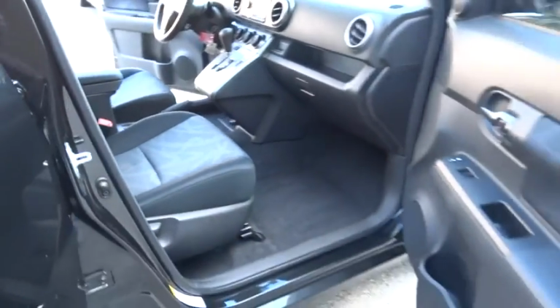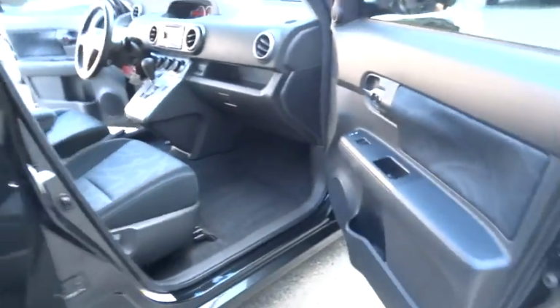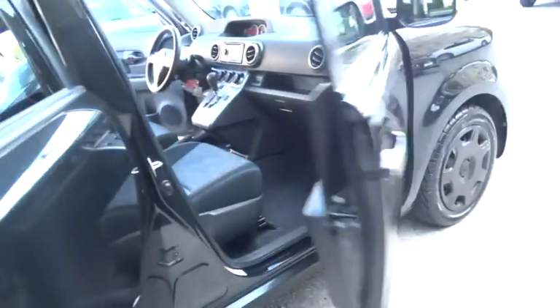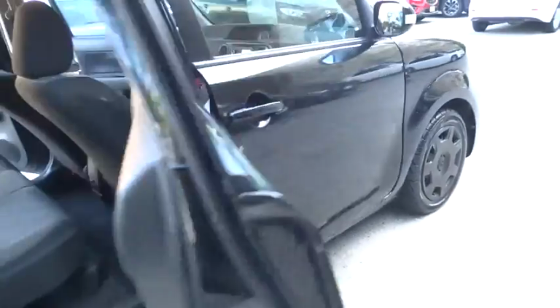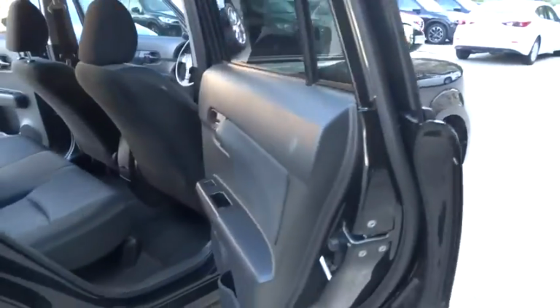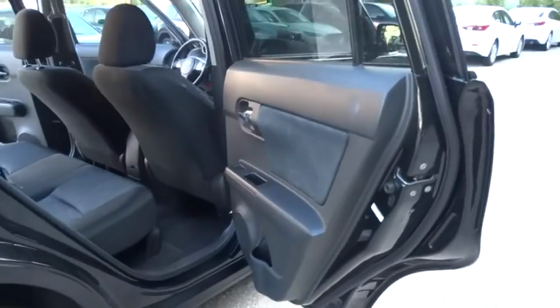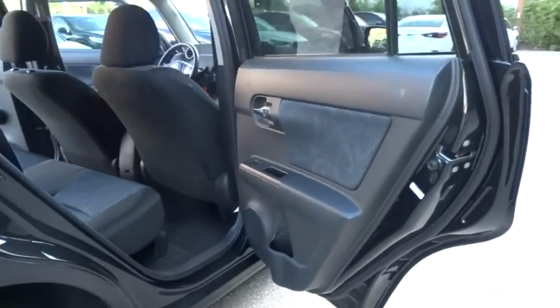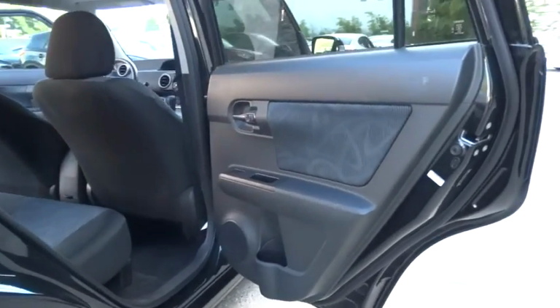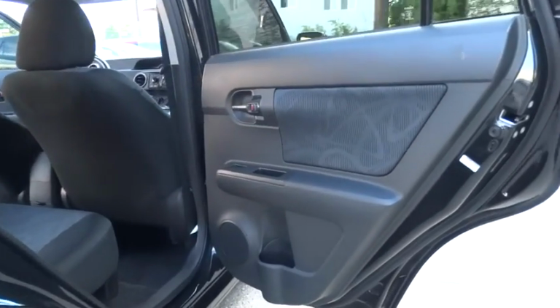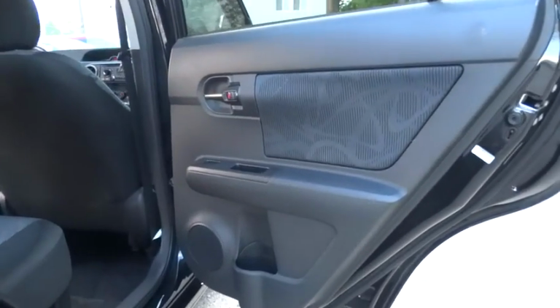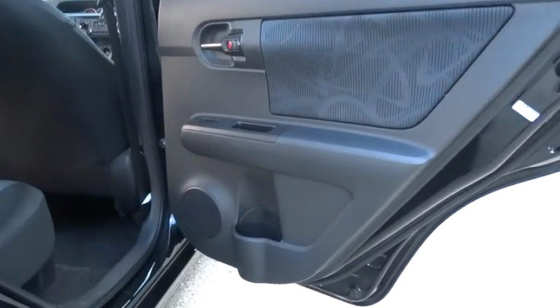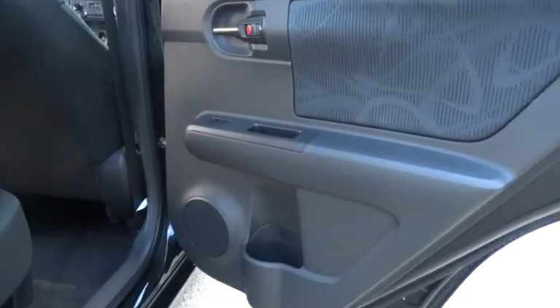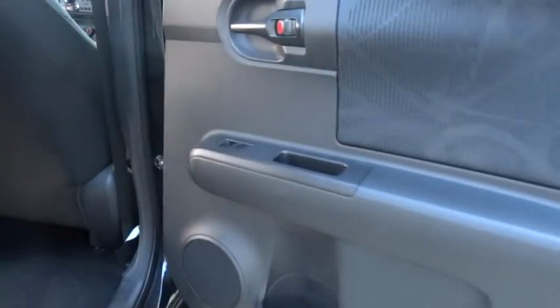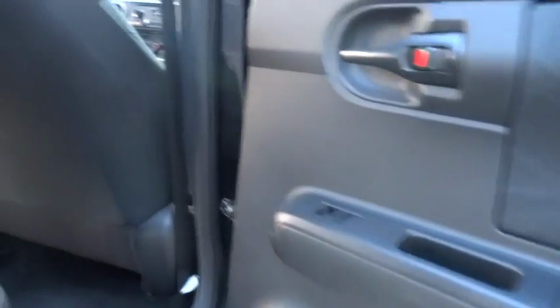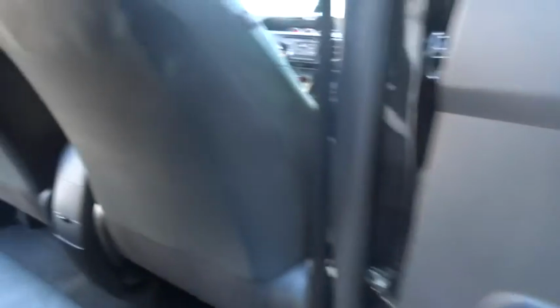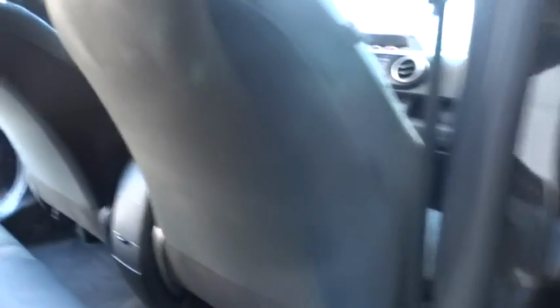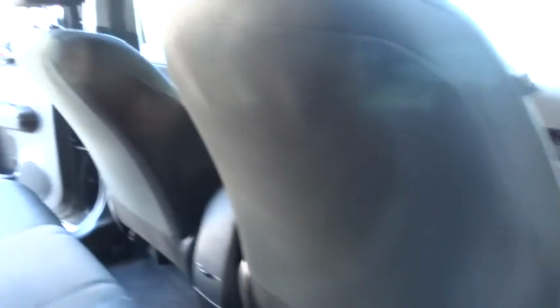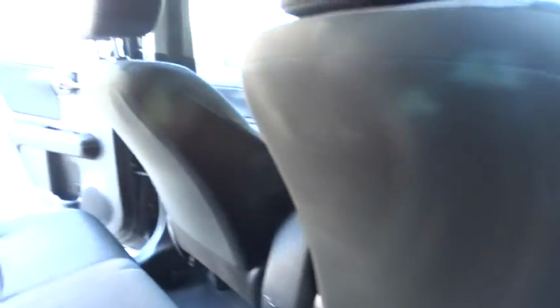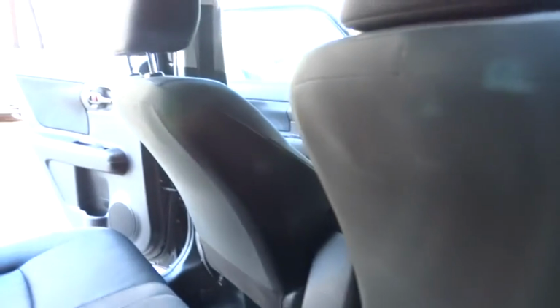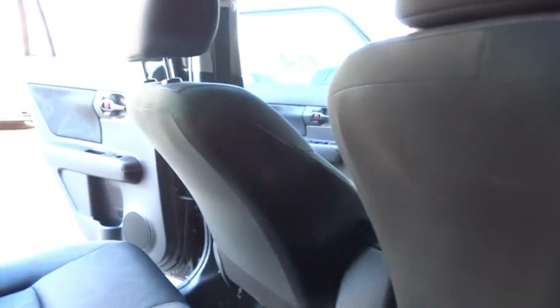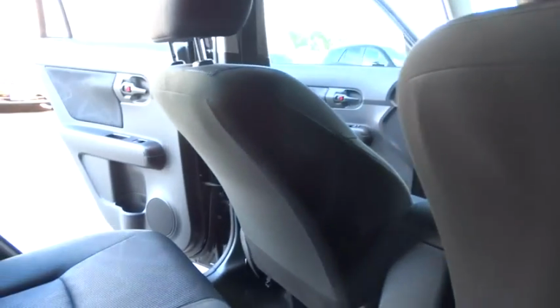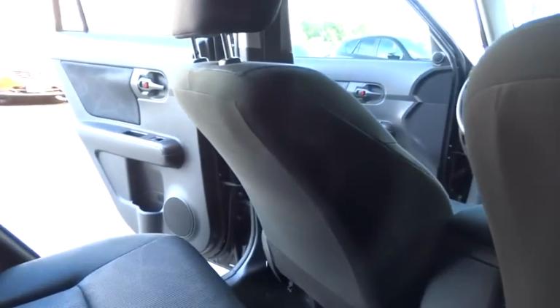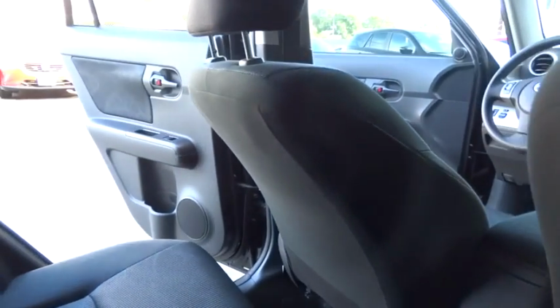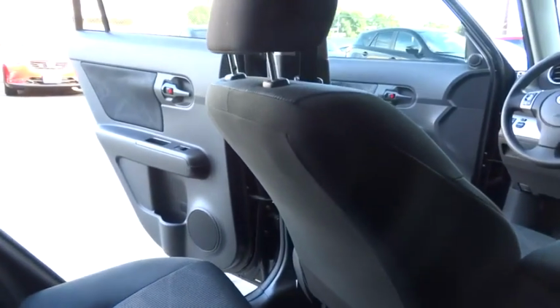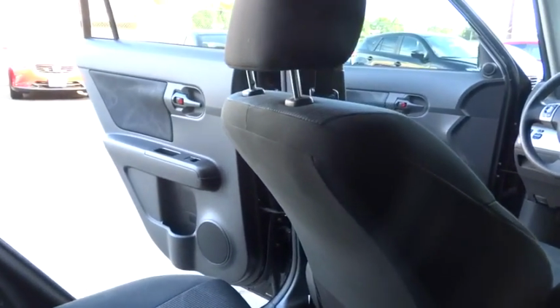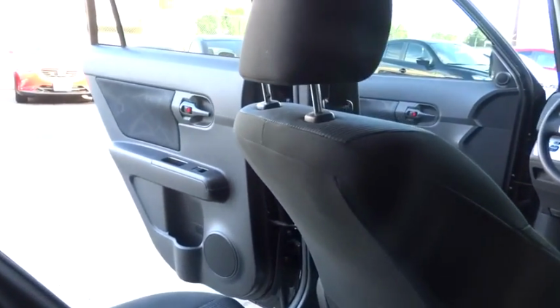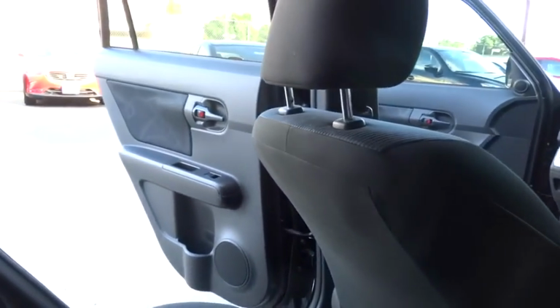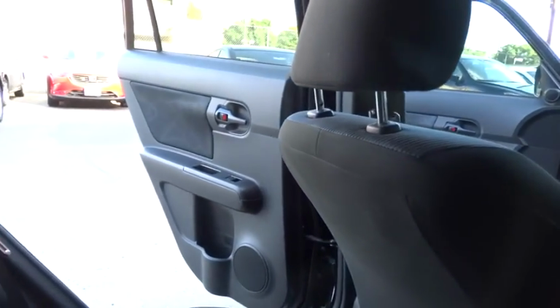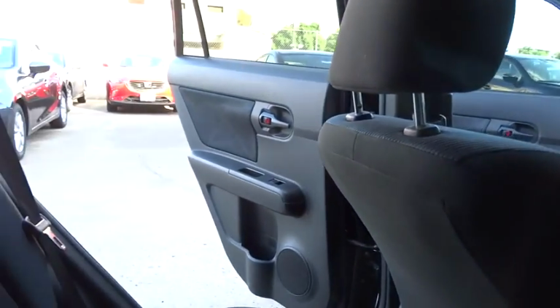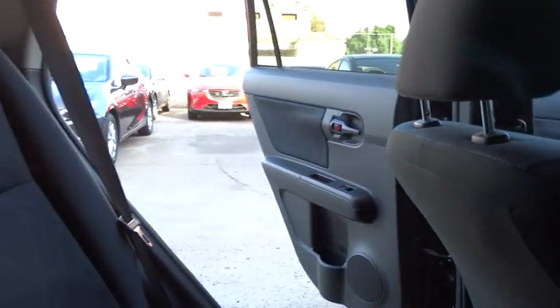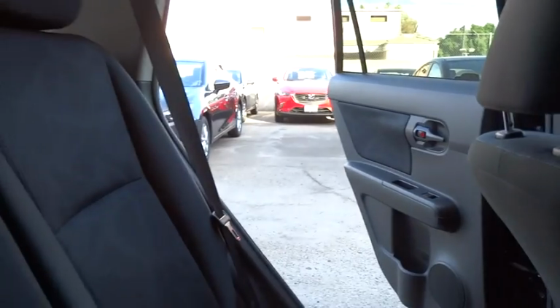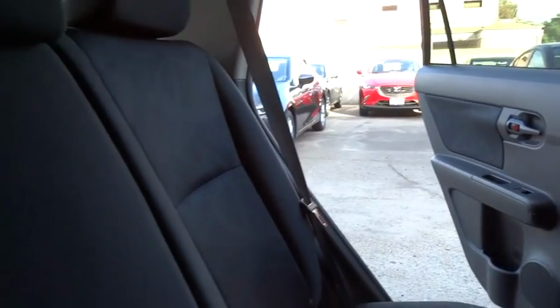Trip computer, remote keyless entry, brake assist, panic alarm, tachometer, front bucket seat, rear window wiper, tilt steering wheel, front reading lamps, driver vanity mirror, passenger vanity mirror.